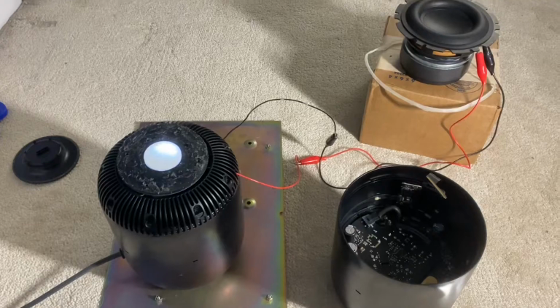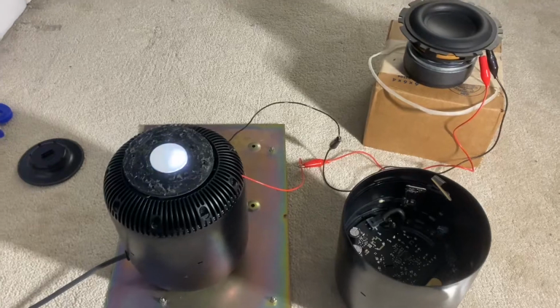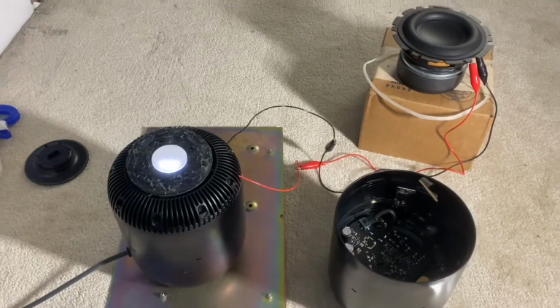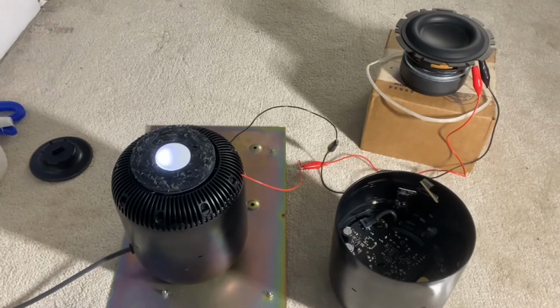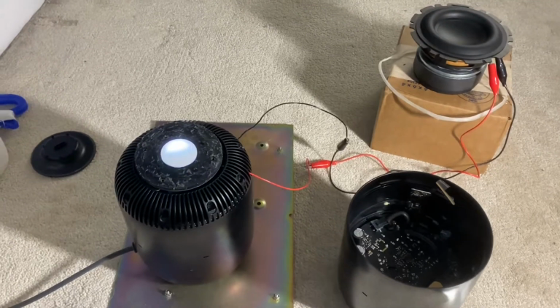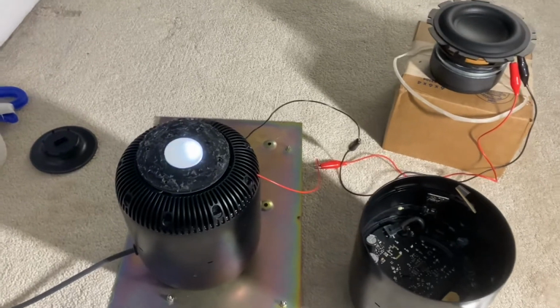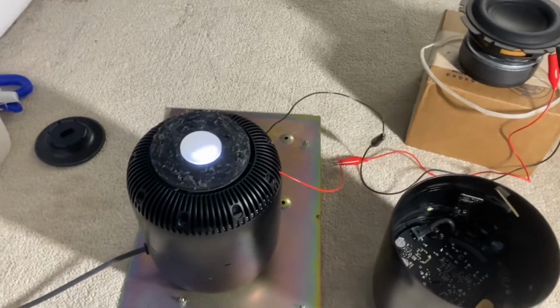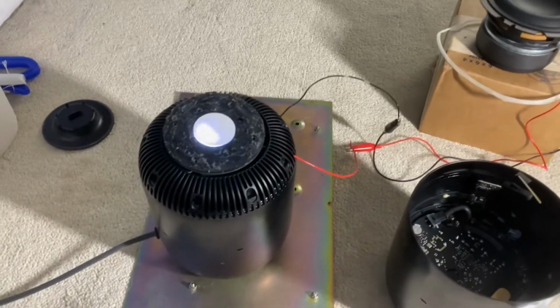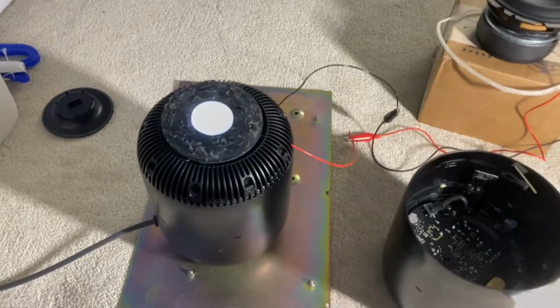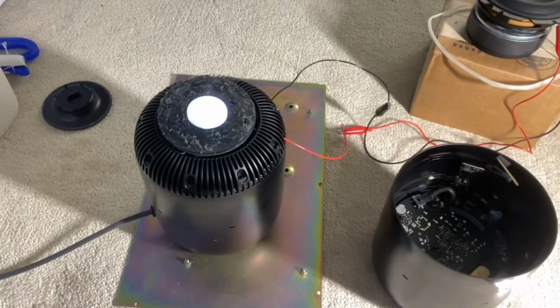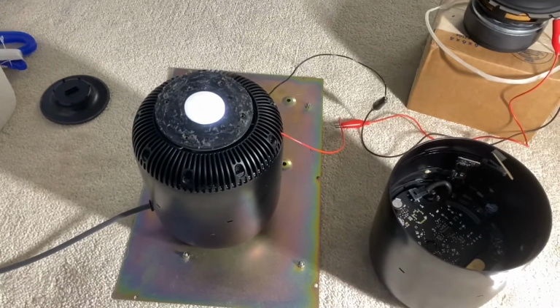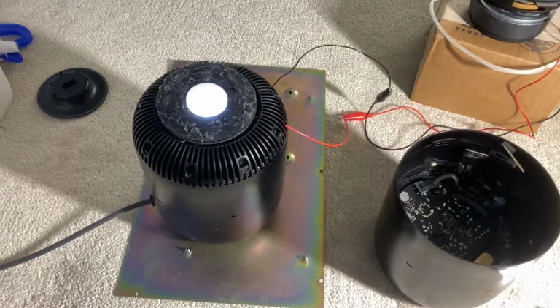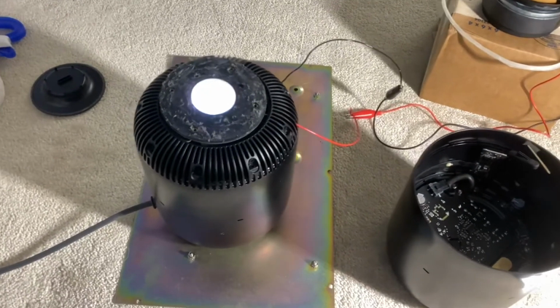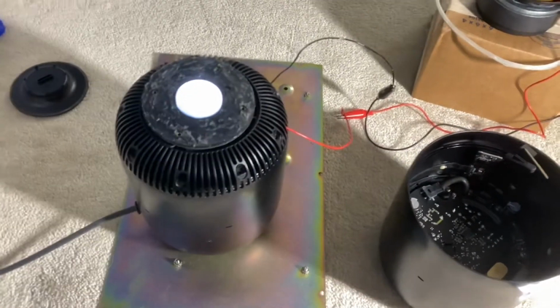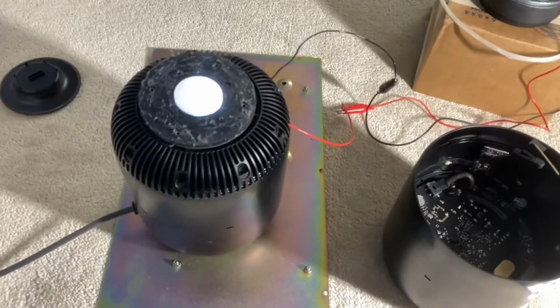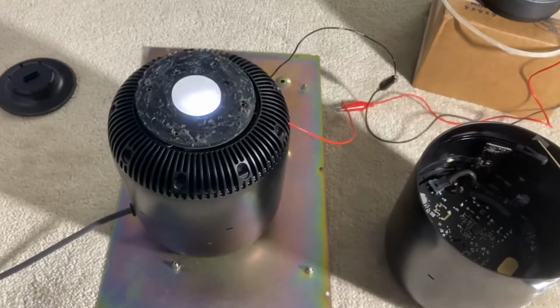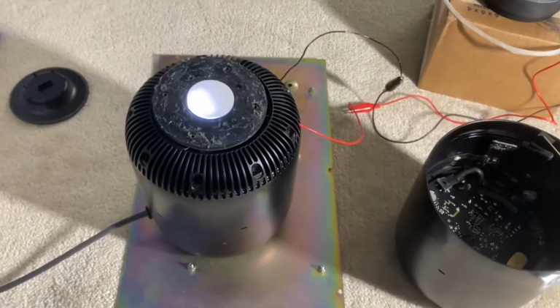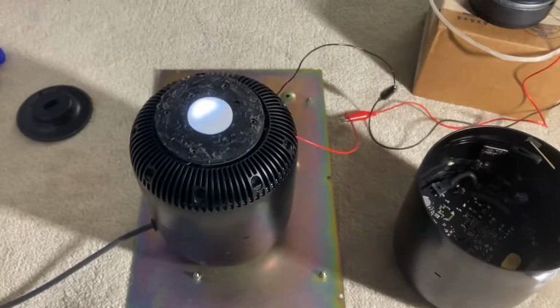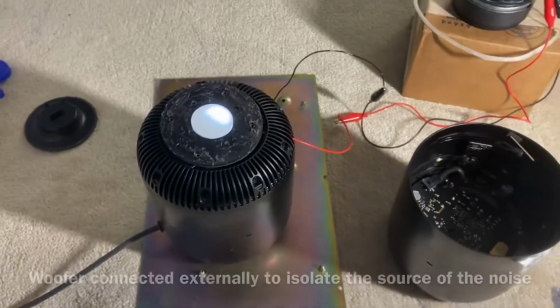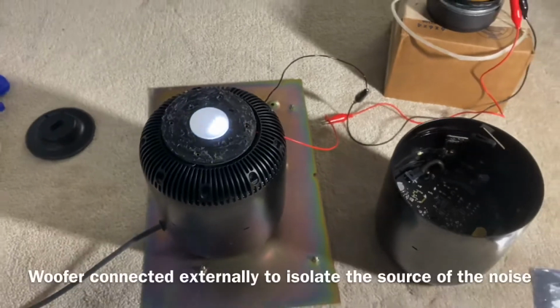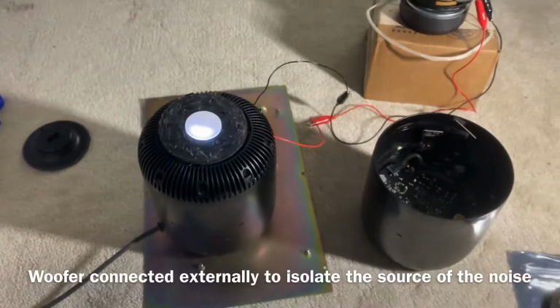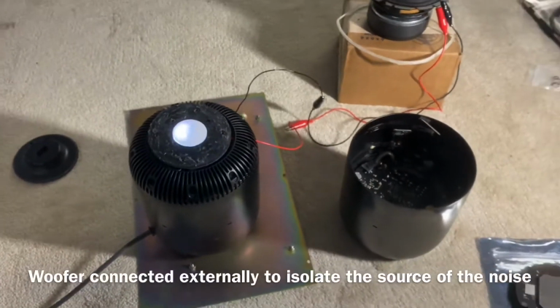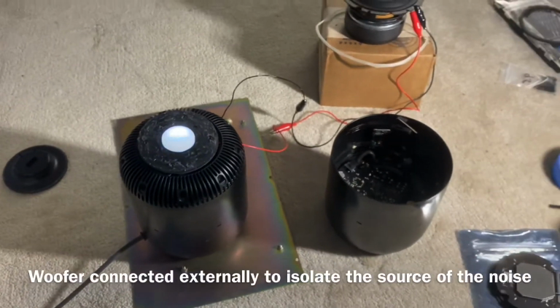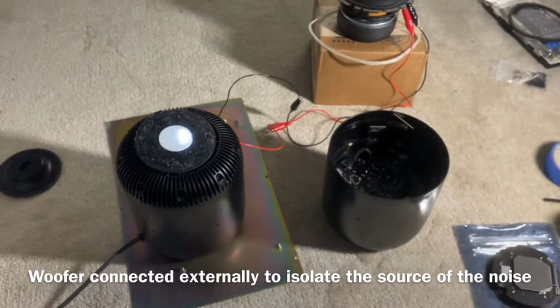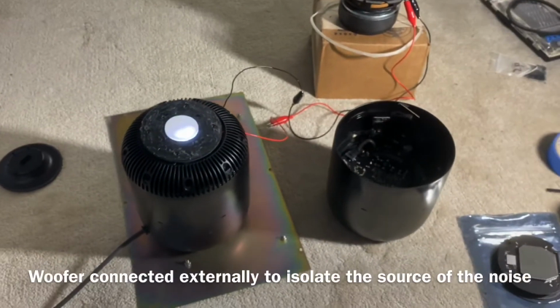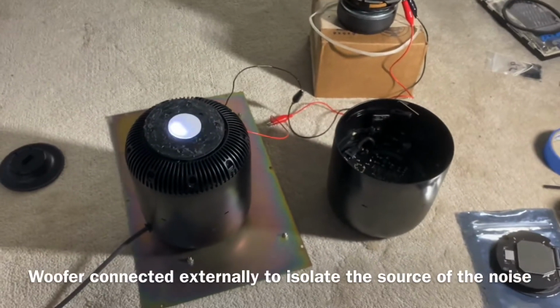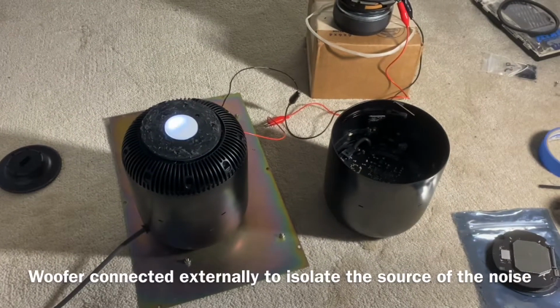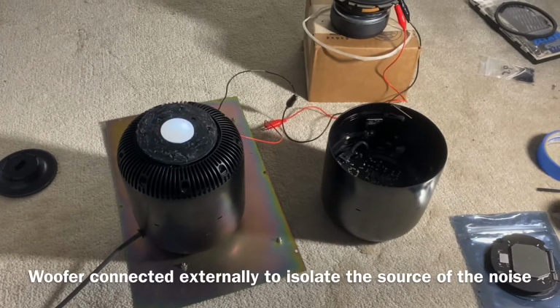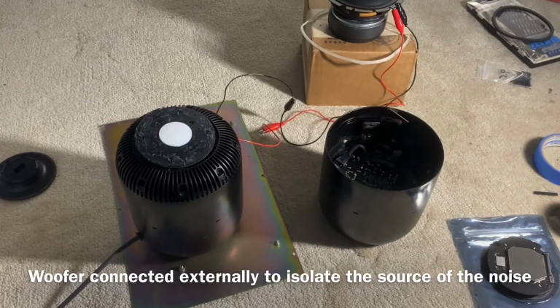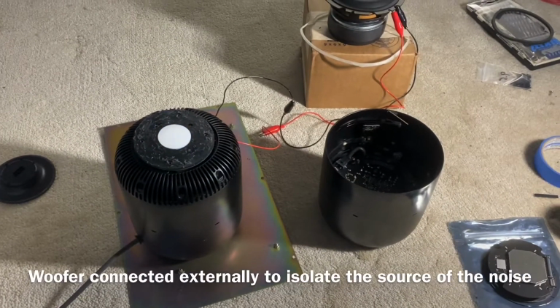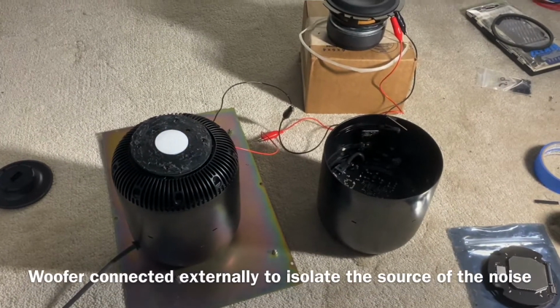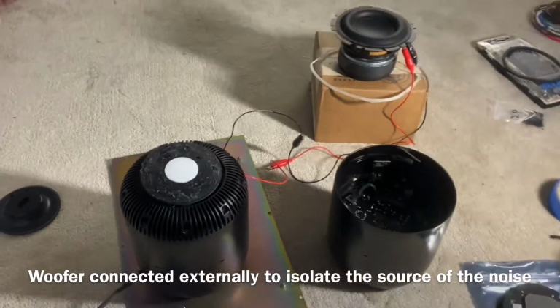Excuse the mess on the carpet here — this is the HomePod troubleshooting we're doing. This unit makes a popping noise, very quiet, just a little crack.